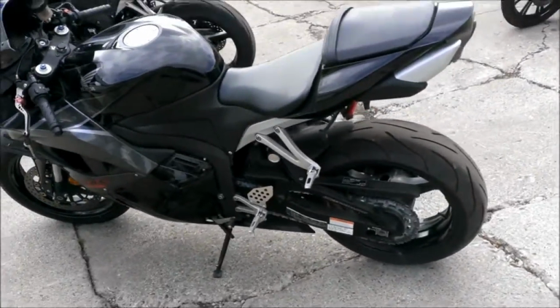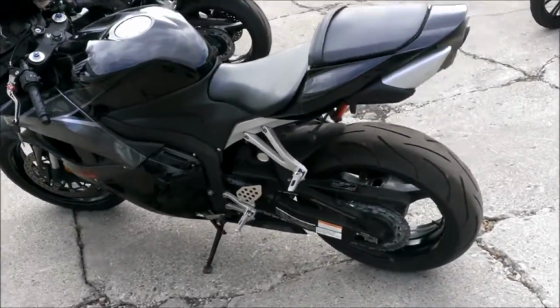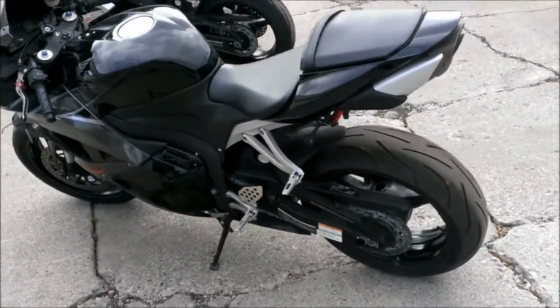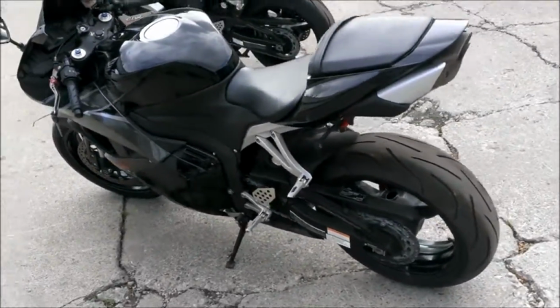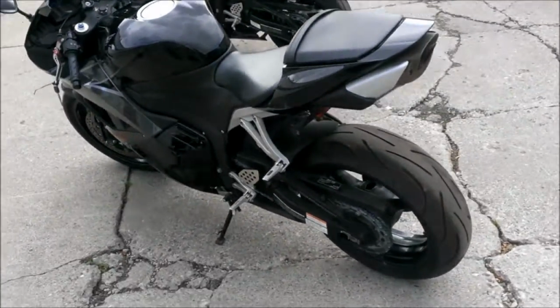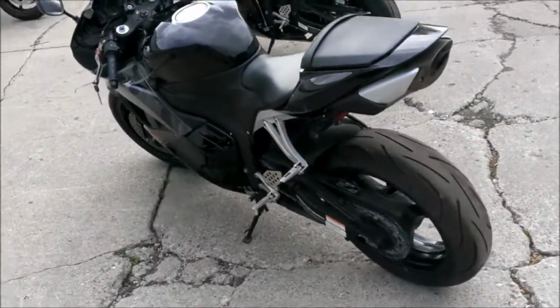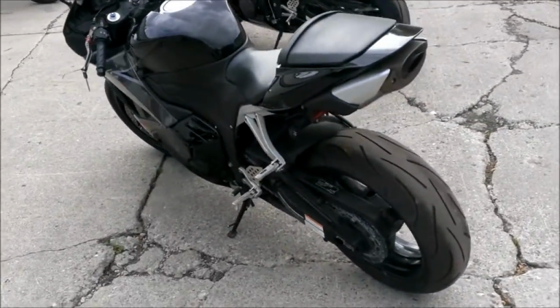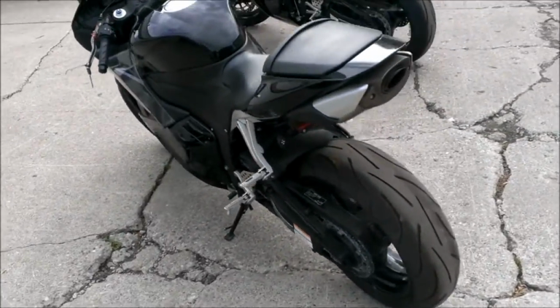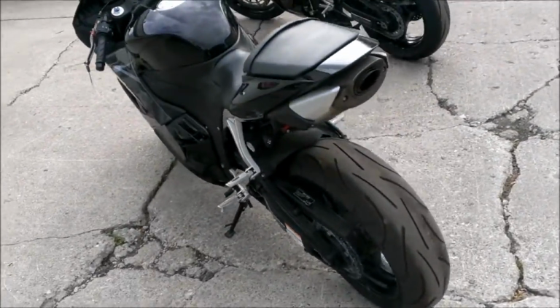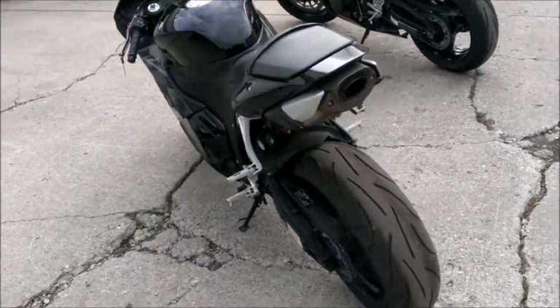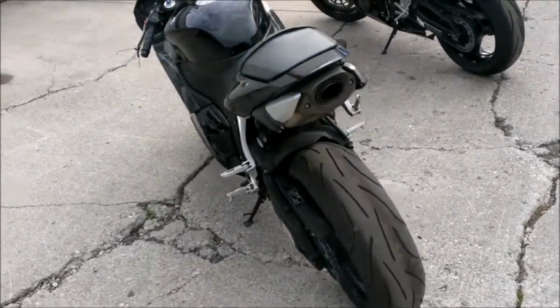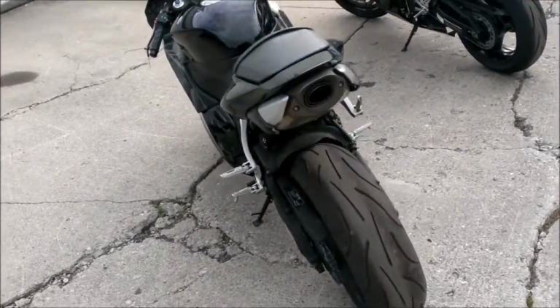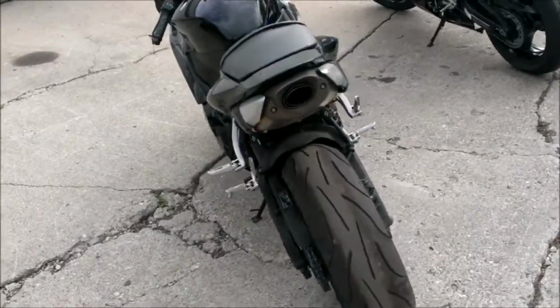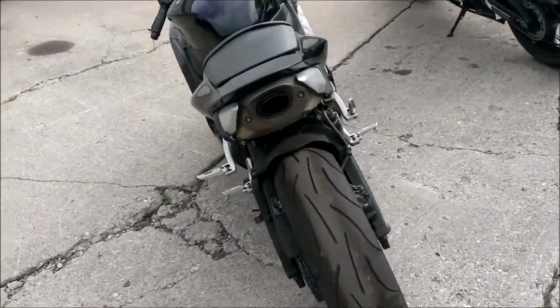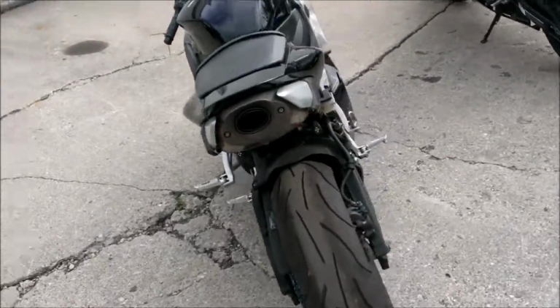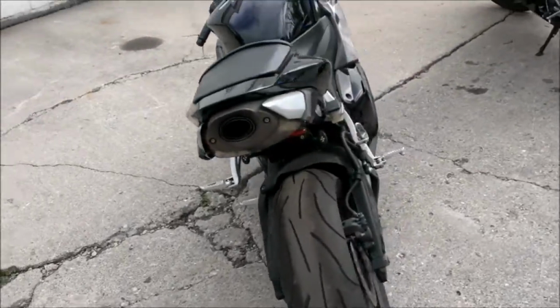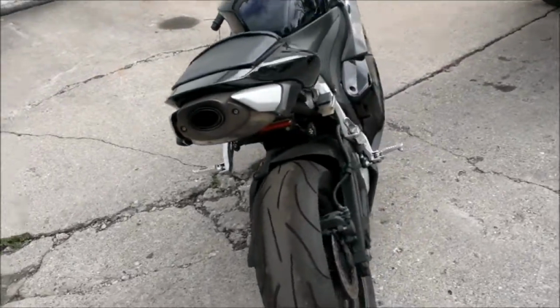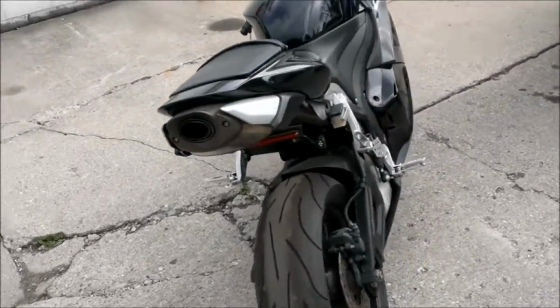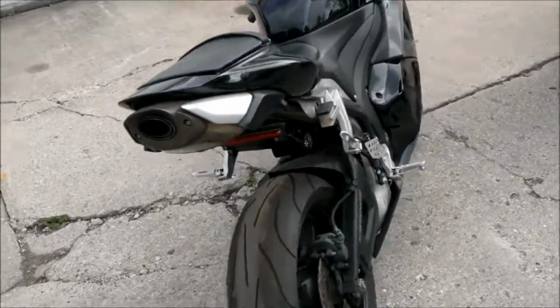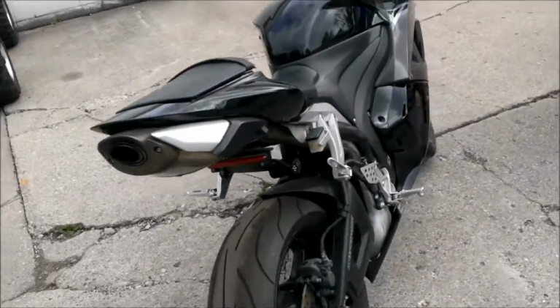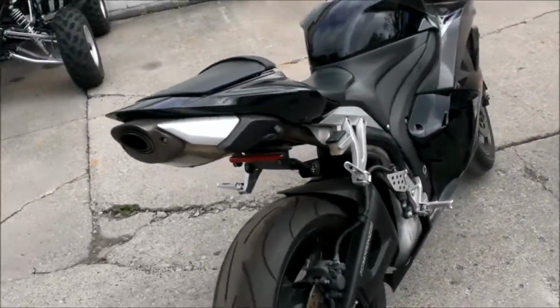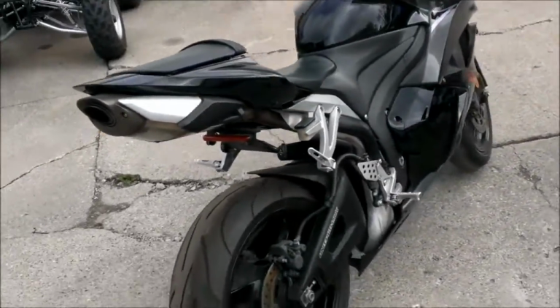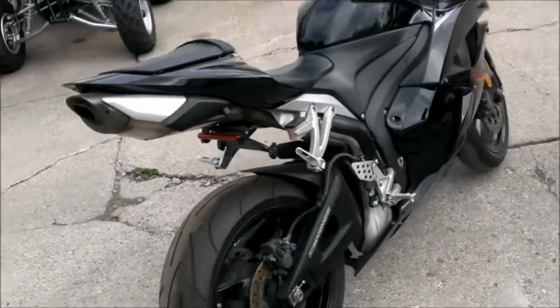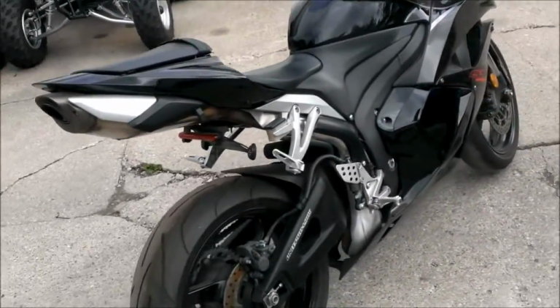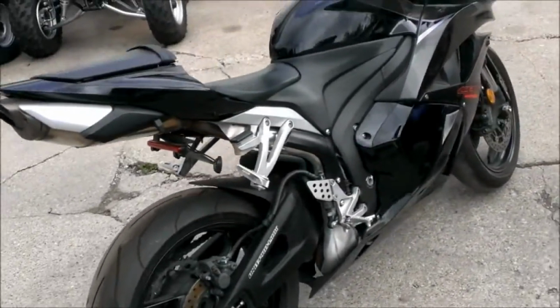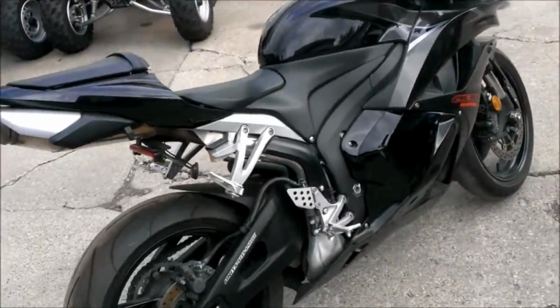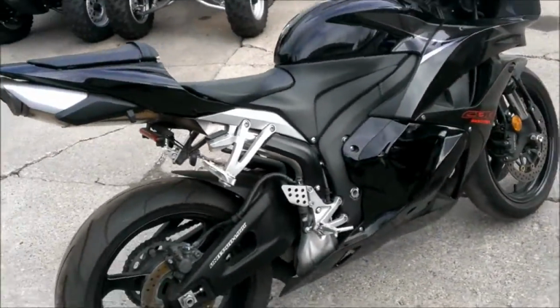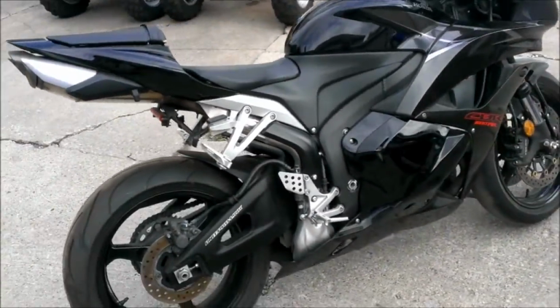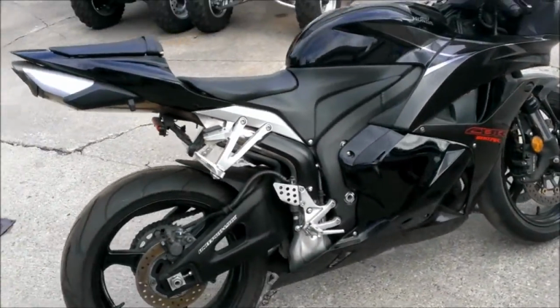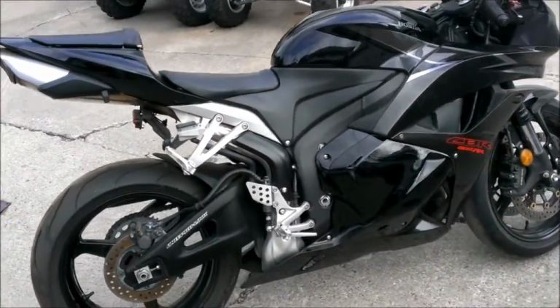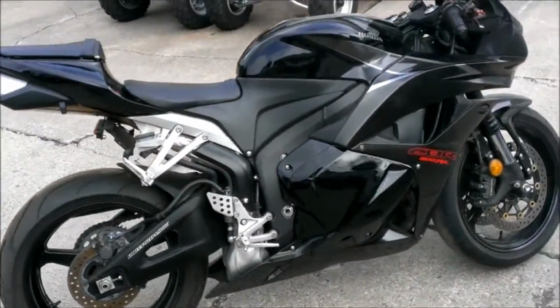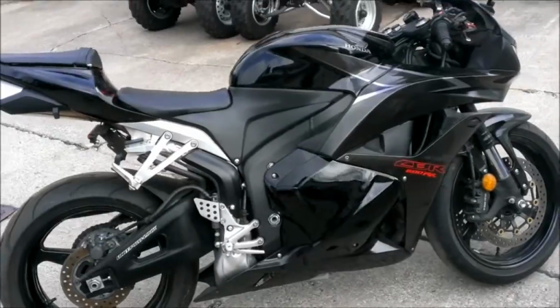Just serviced at an authorized Honda dealership, this bike's been inspected, certified, and includes a one-year warranty. Don't miss this CBR600RR for only $7,999.